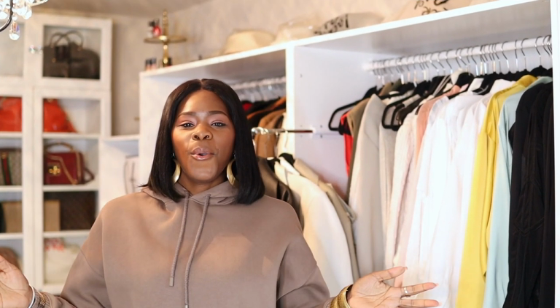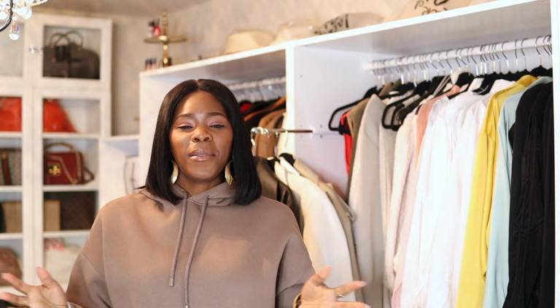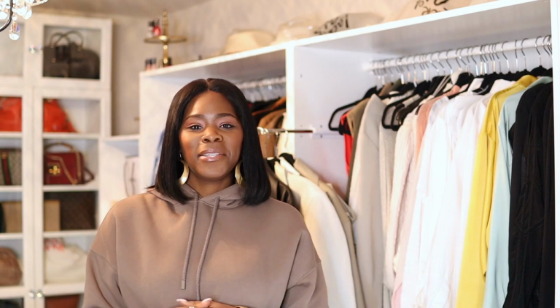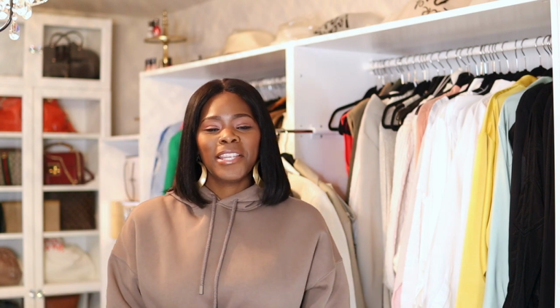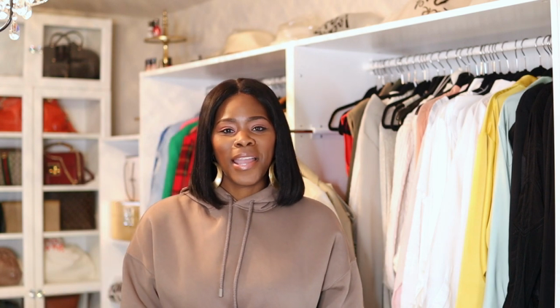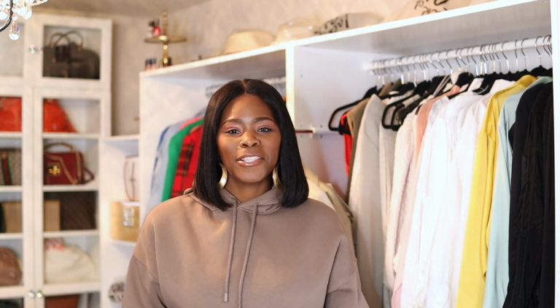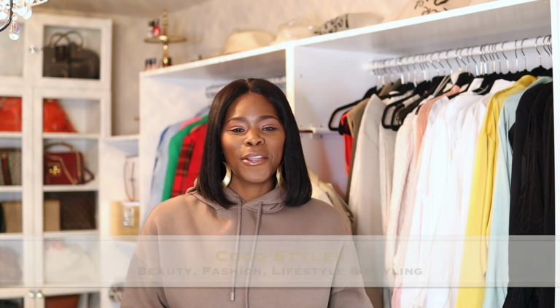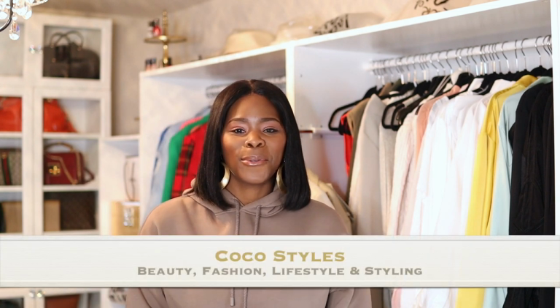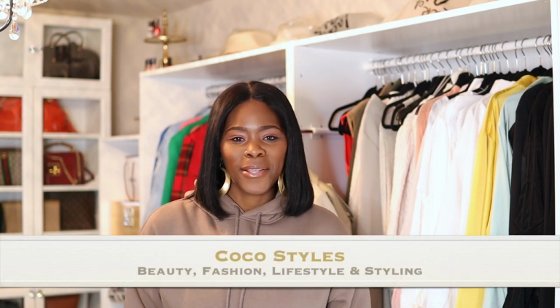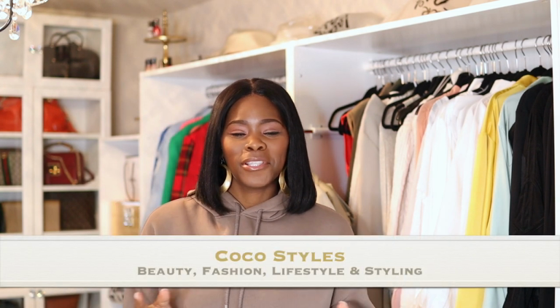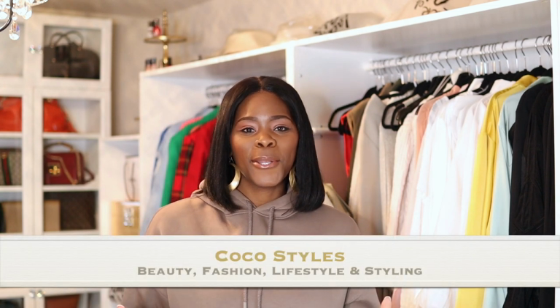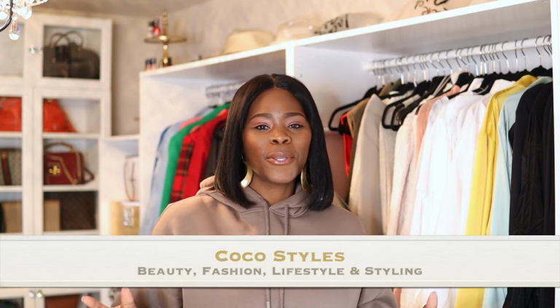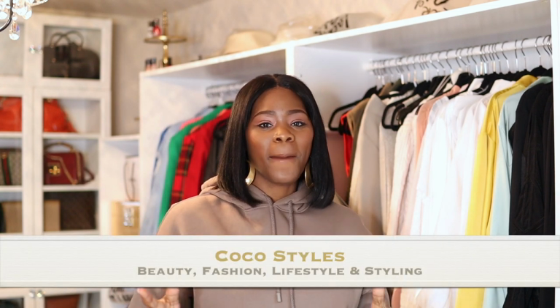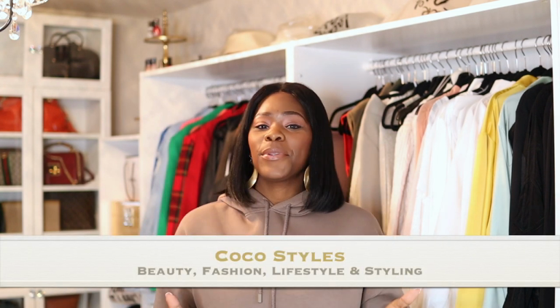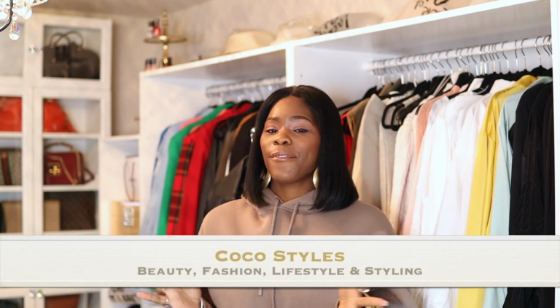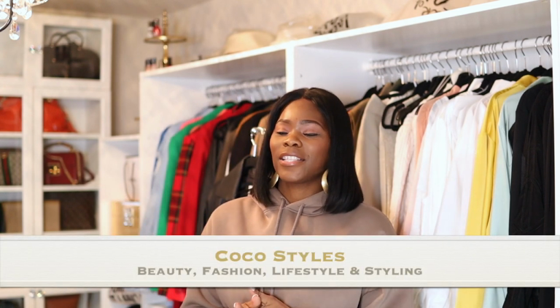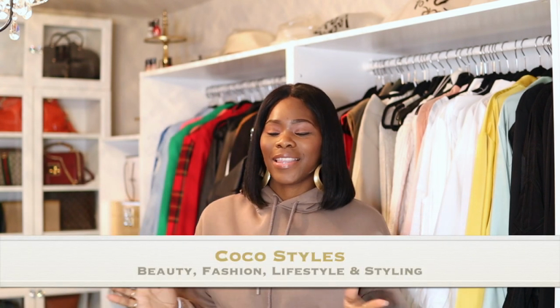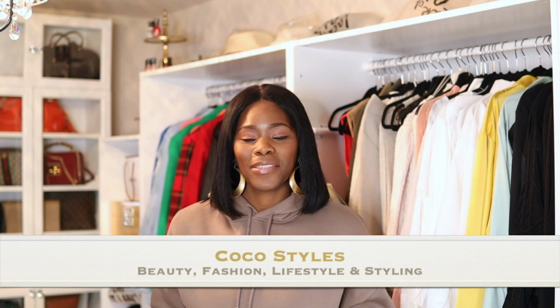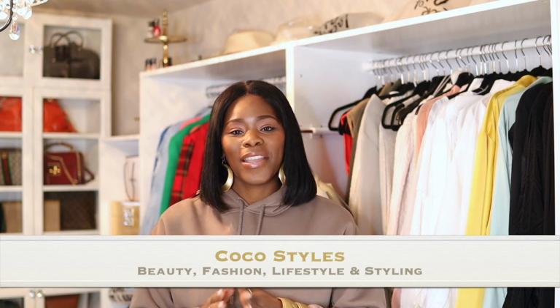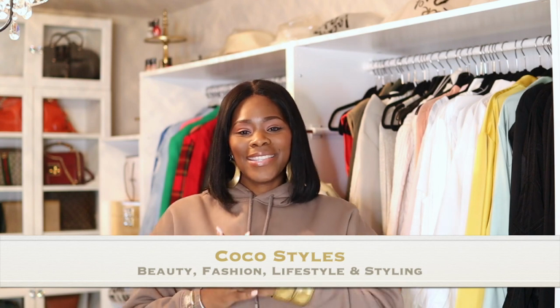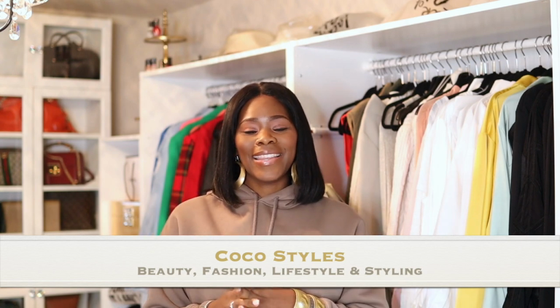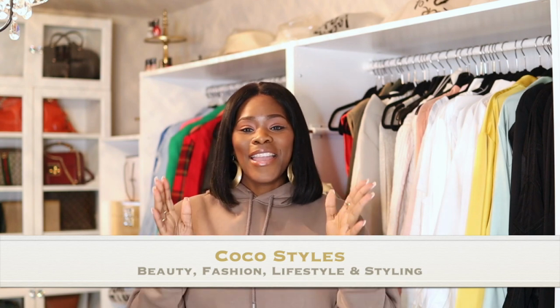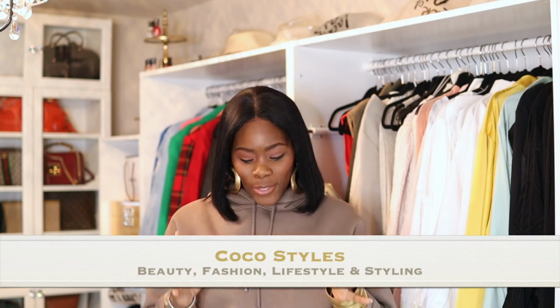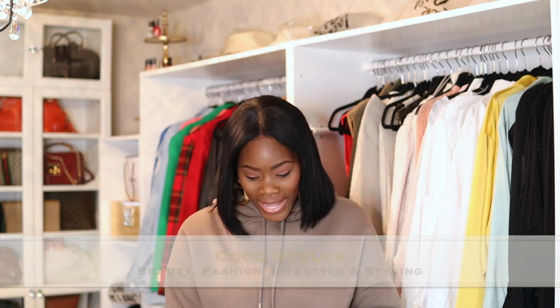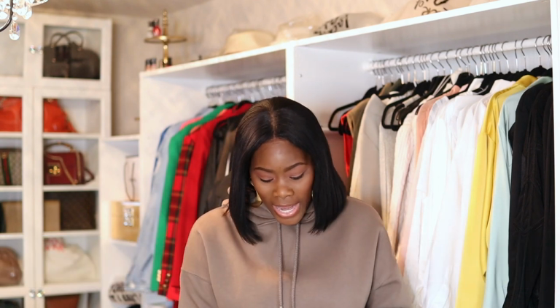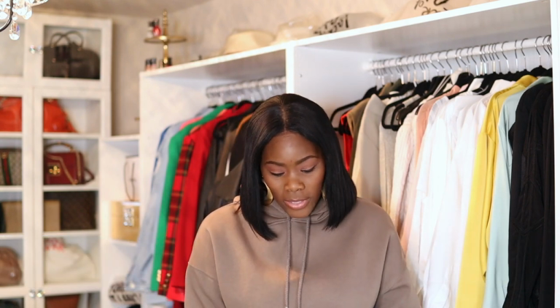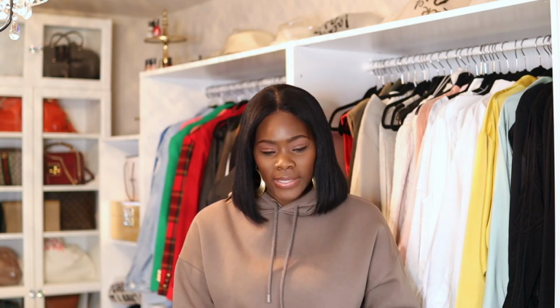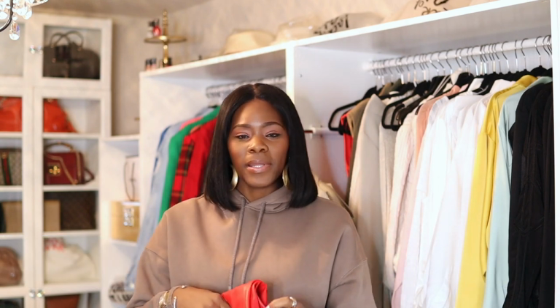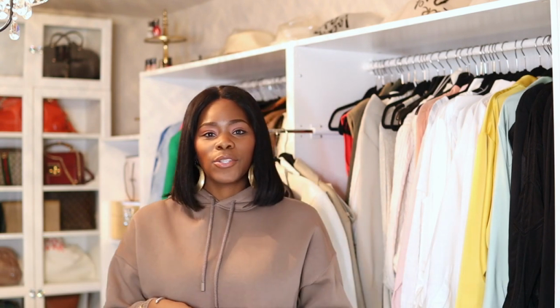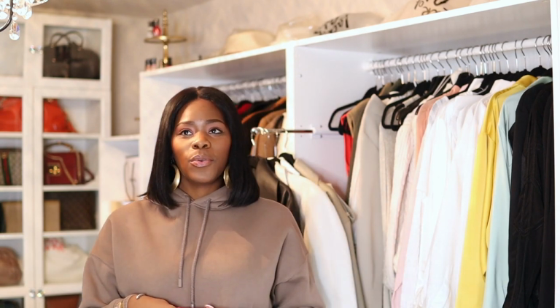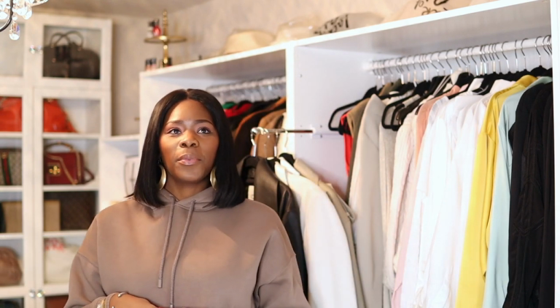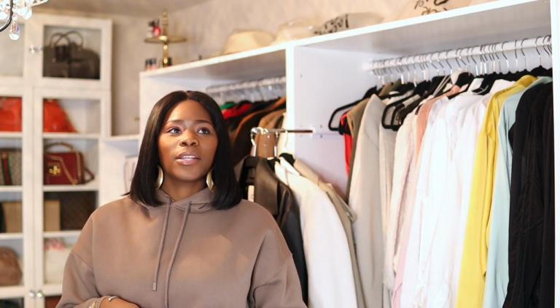Welcome back to my channel guys, it's your girl Coco Styles. On this channel we talk about beauty, fashion, lifestyle, and styling. Today this is going to be like a two-part video.